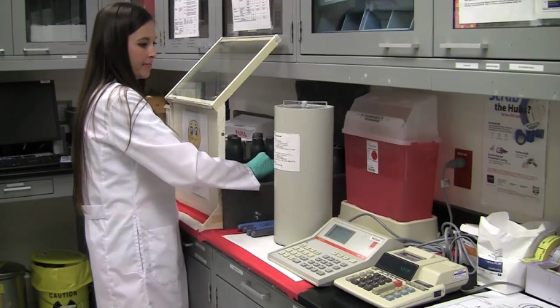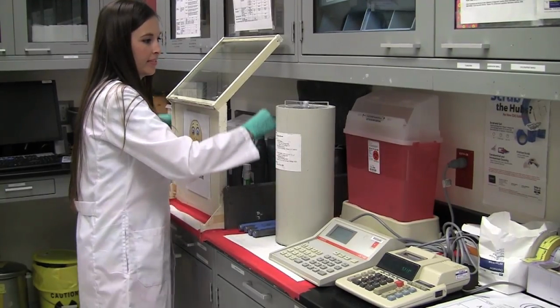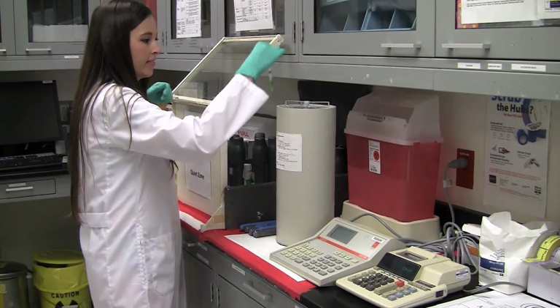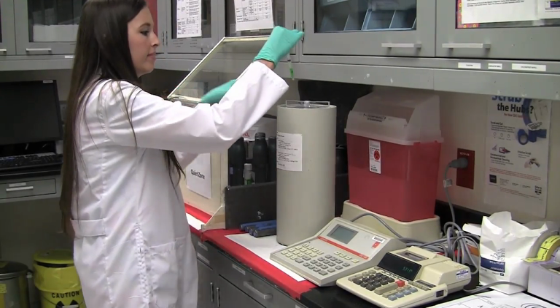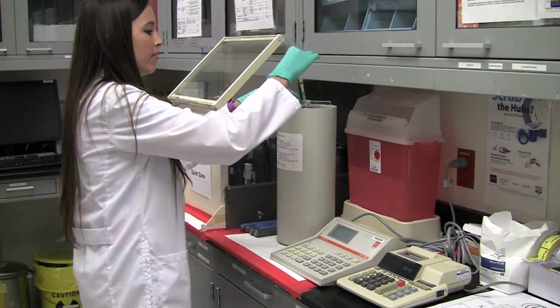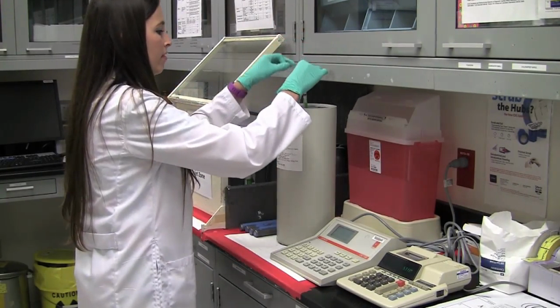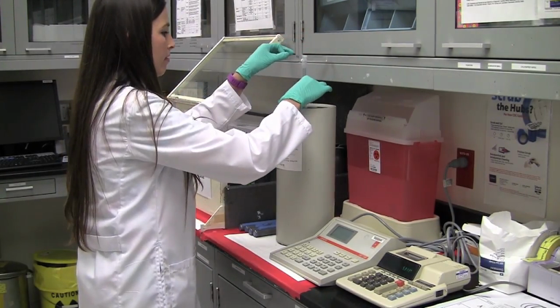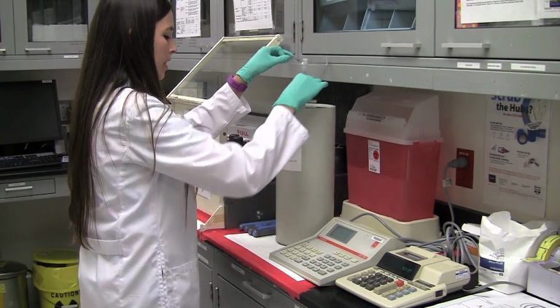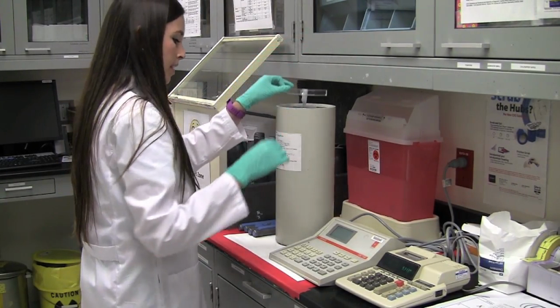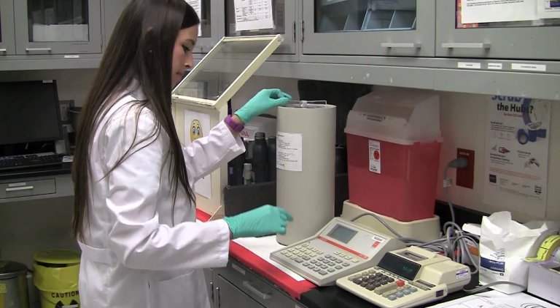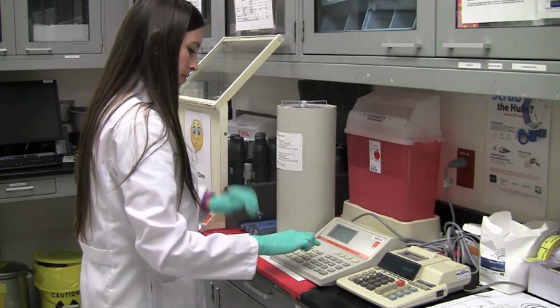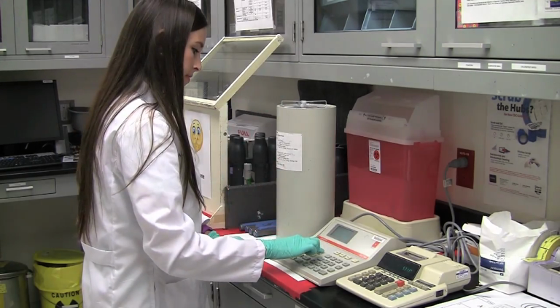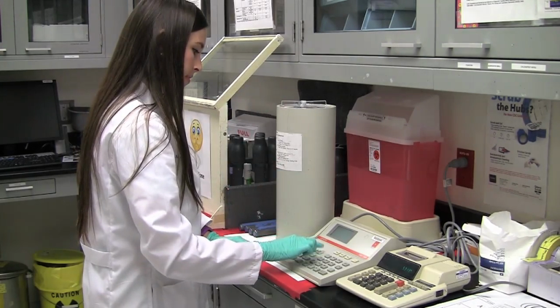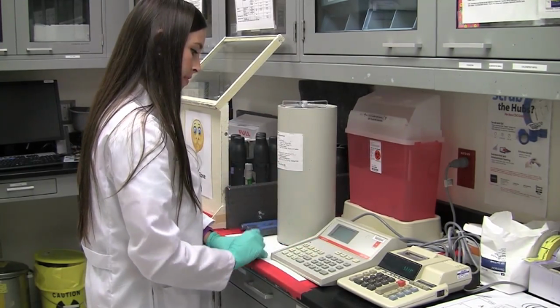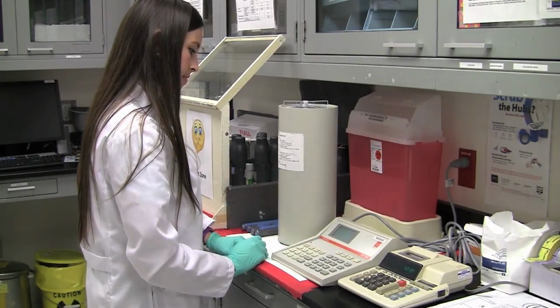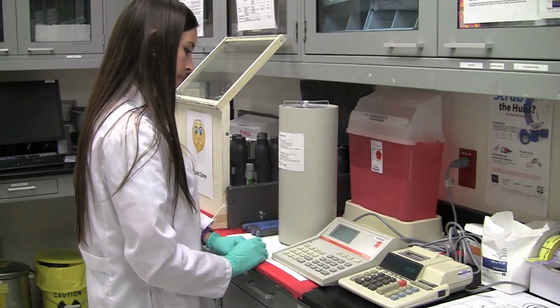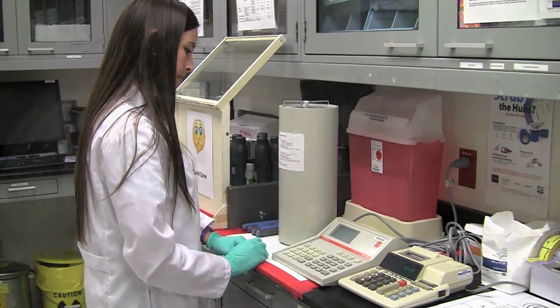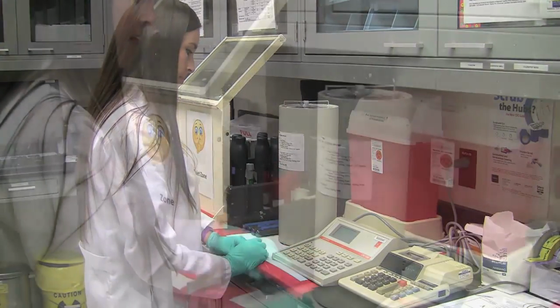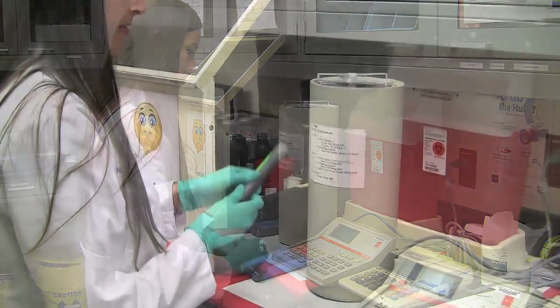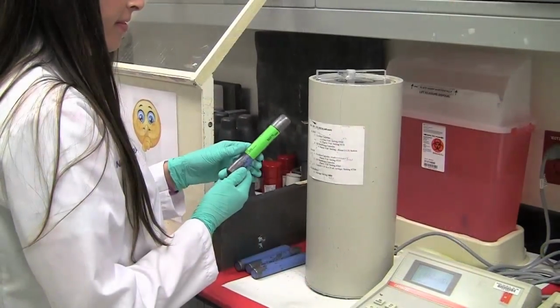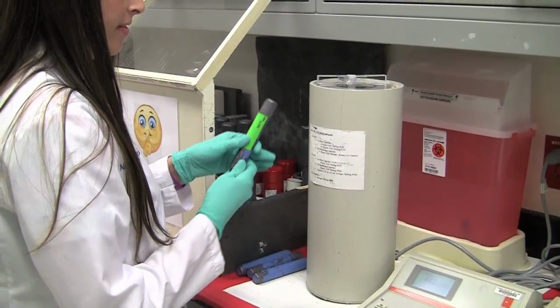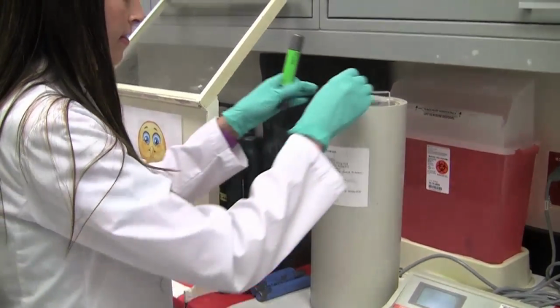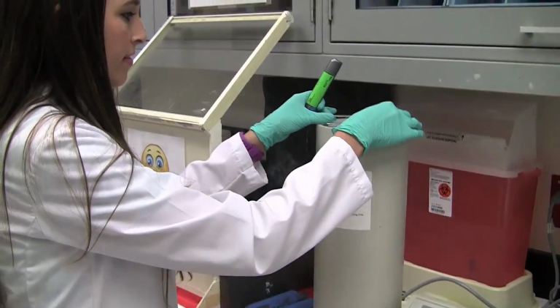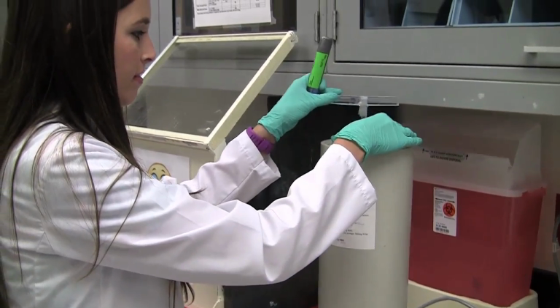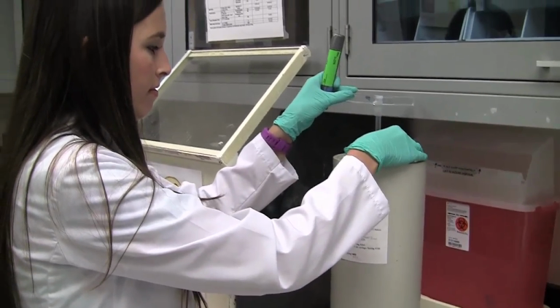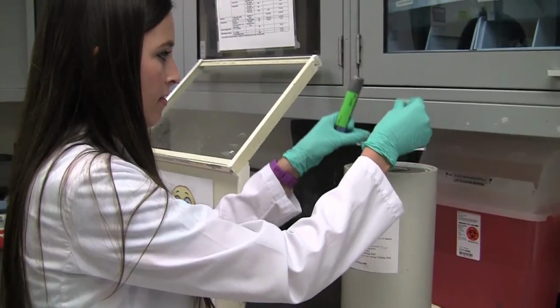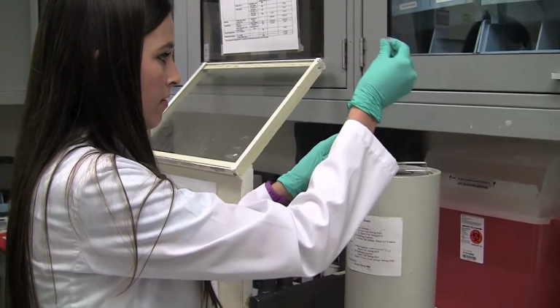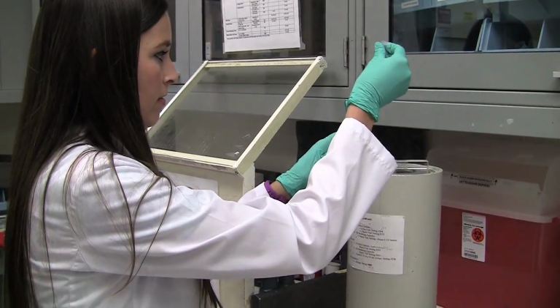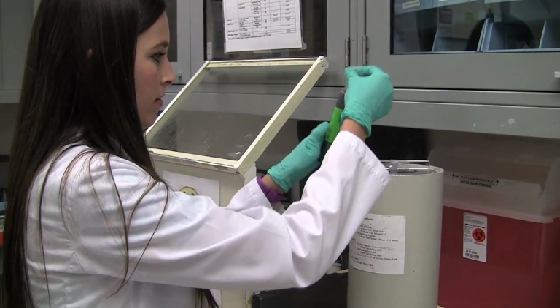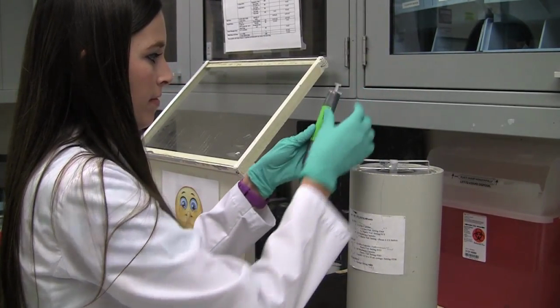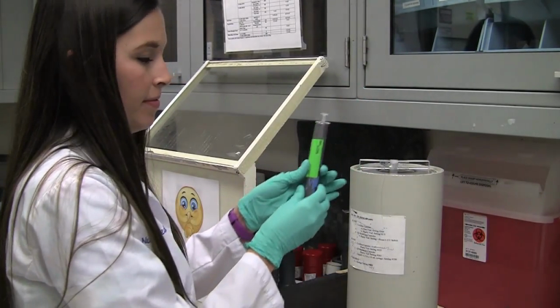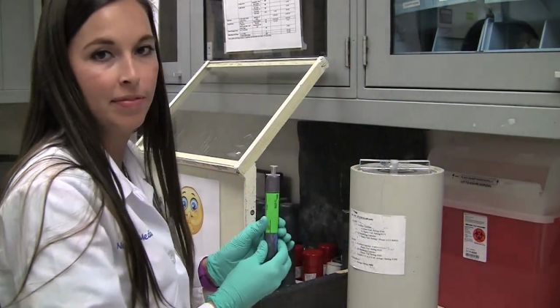We then place the medicine in a dose calibrator, which tells us the quantity of medicine we have drawn up. Once we have the medicine ready, we put it in a lead shield and it's delivered to our patients in the camera room.